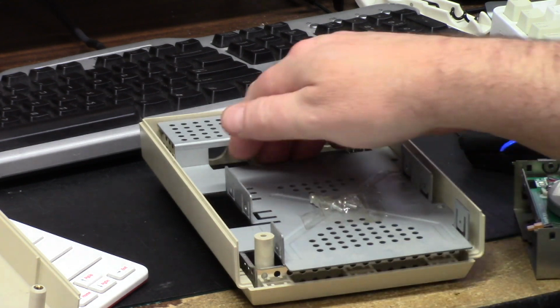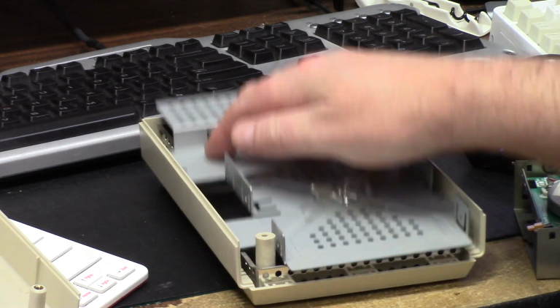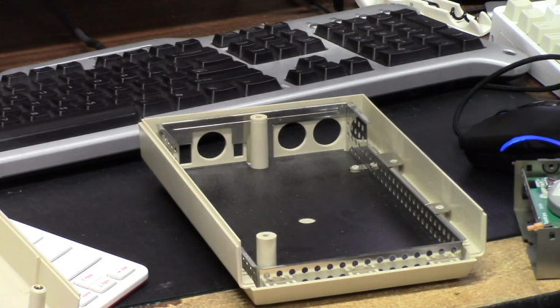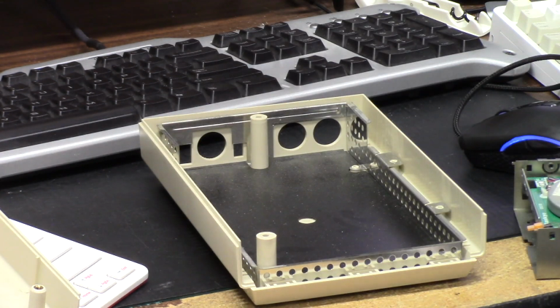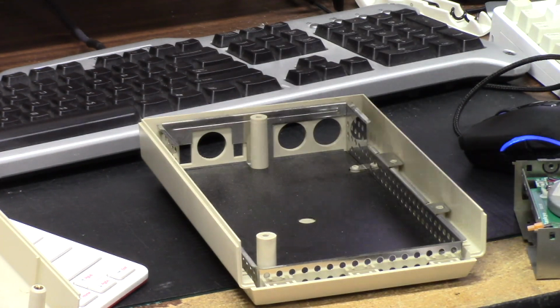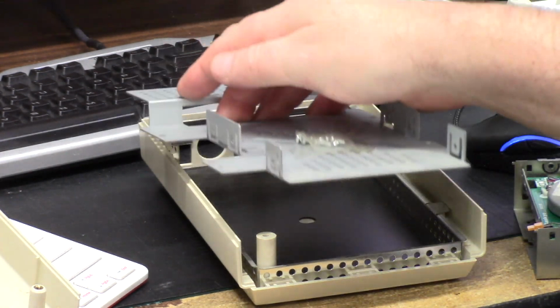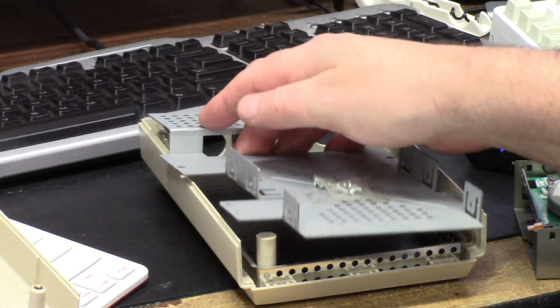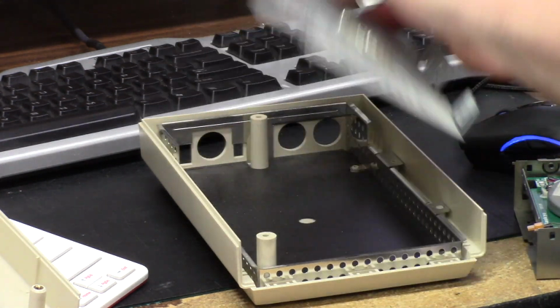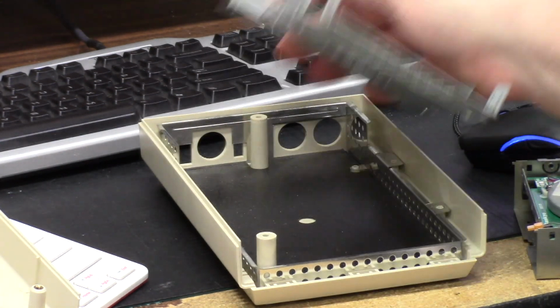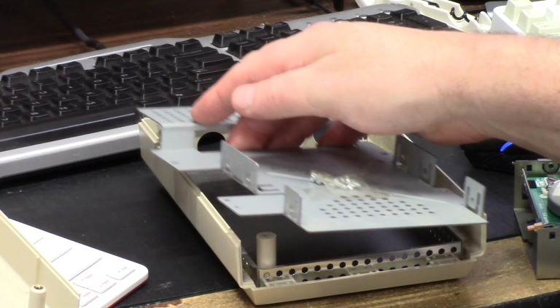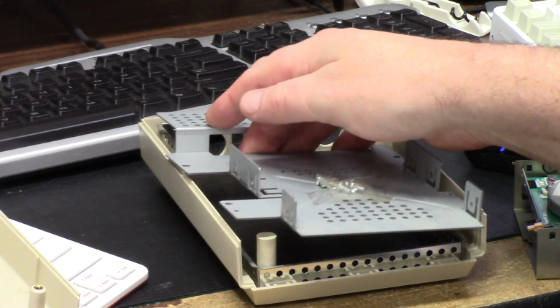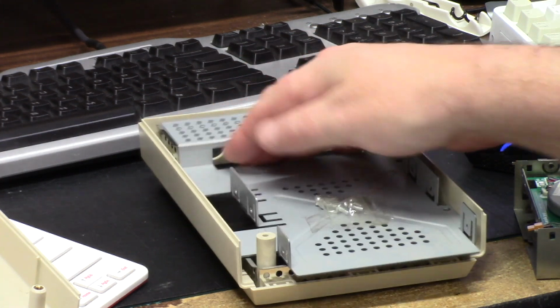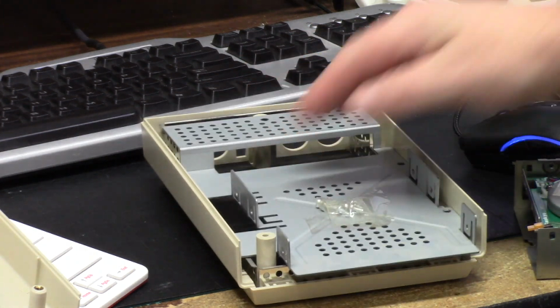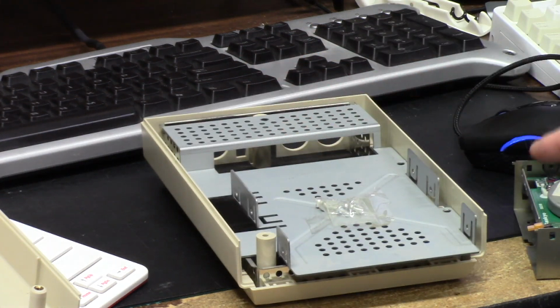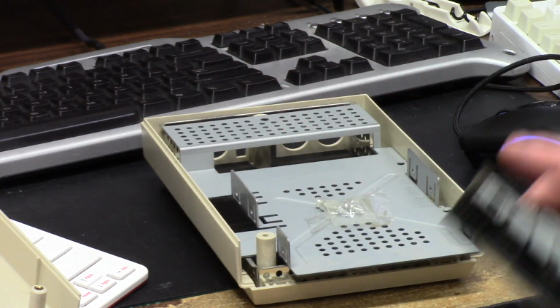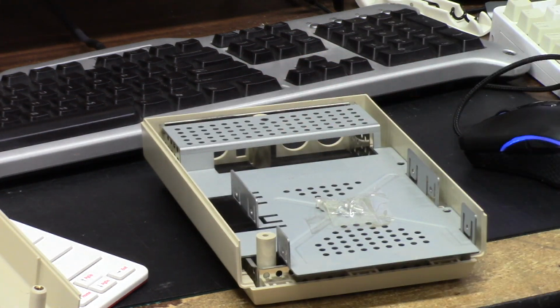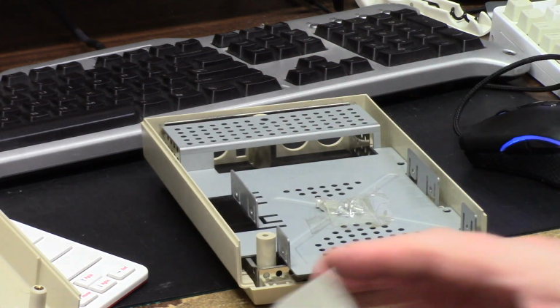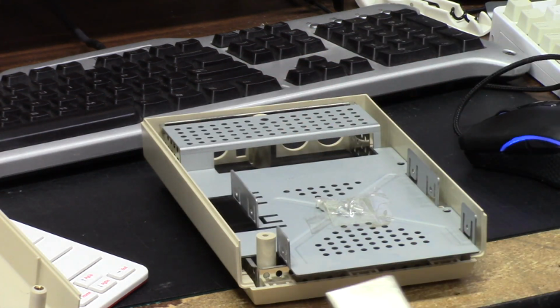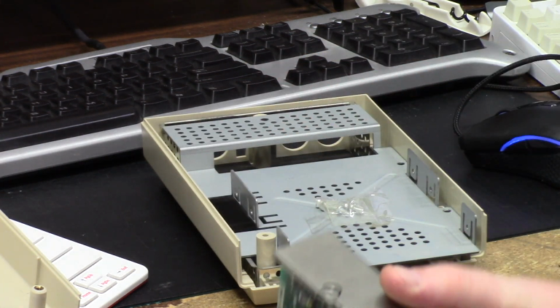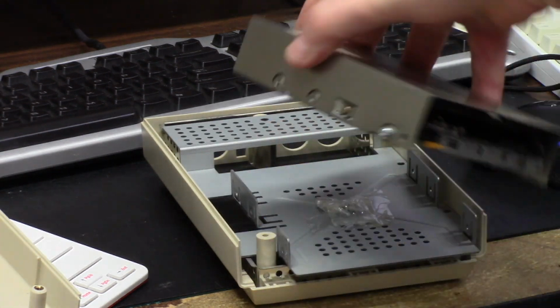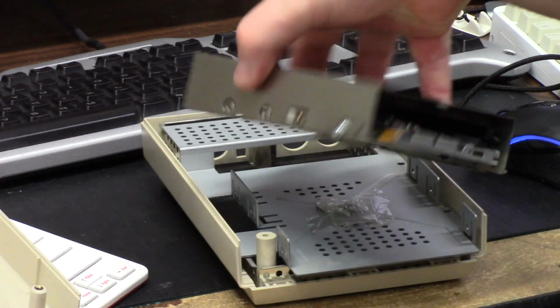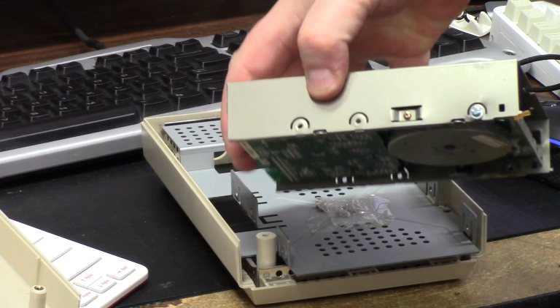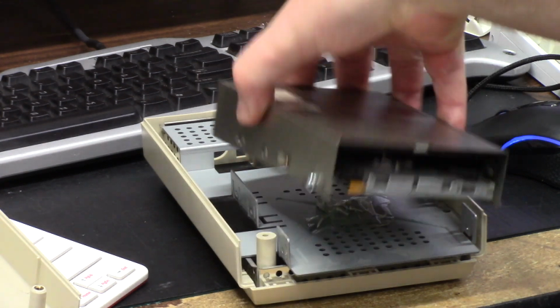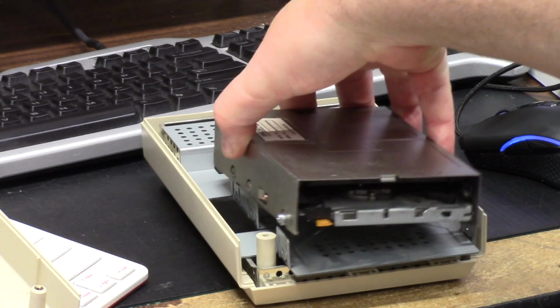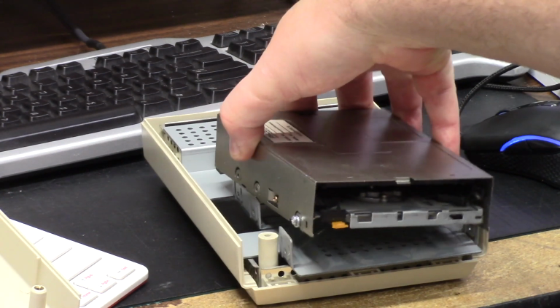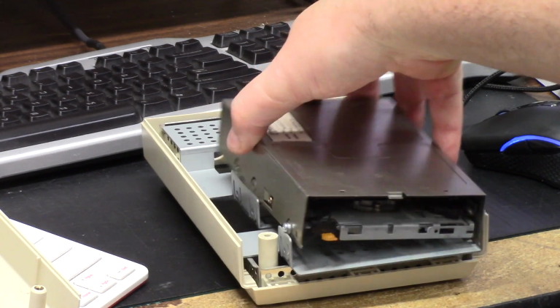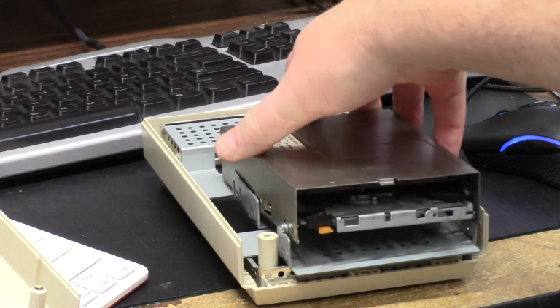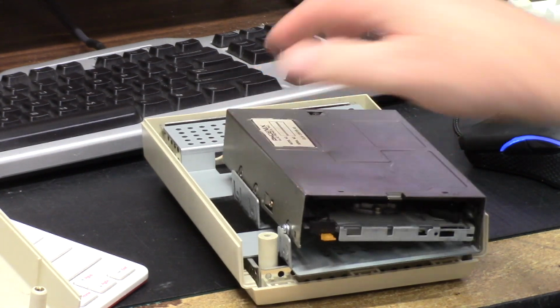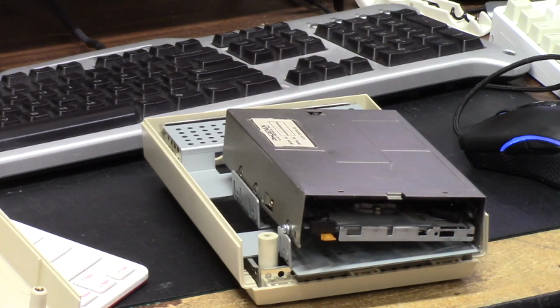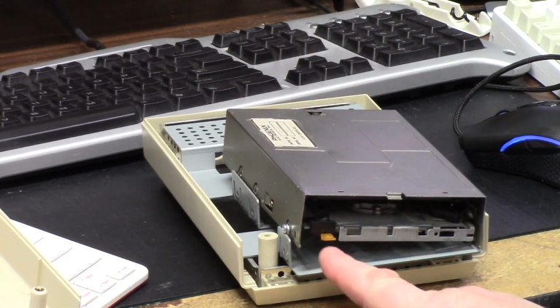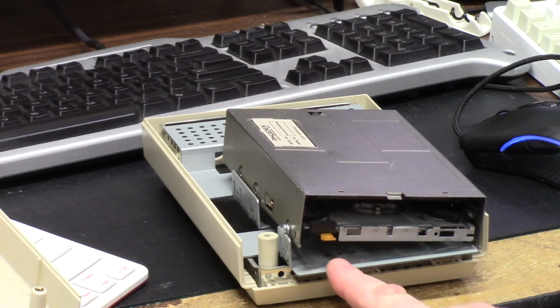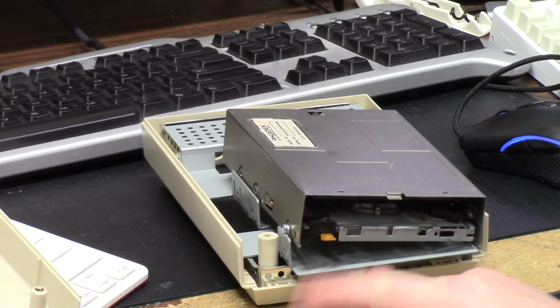It's an empty shell so I can hide all my wires and stuff. In its place was this drive — this is the FD354 that used to sit in here, looks right in here, except this little tapered LED...